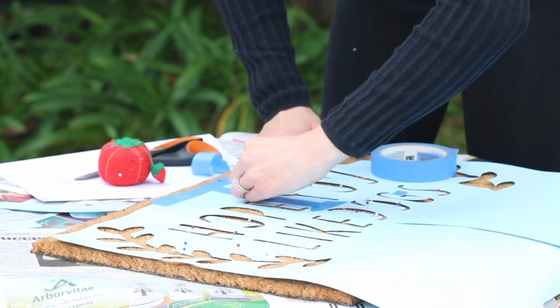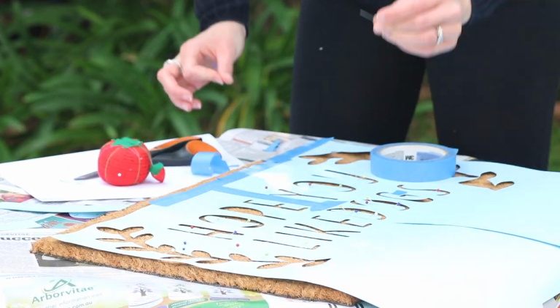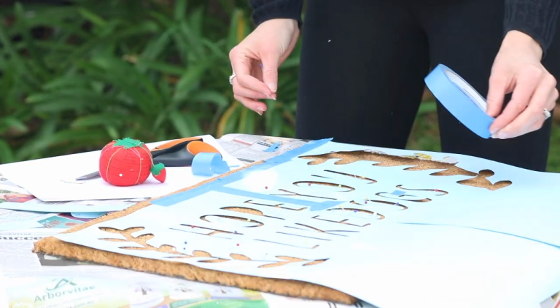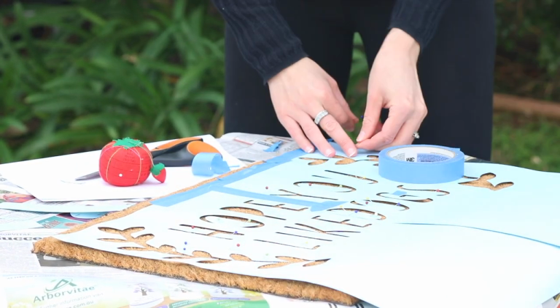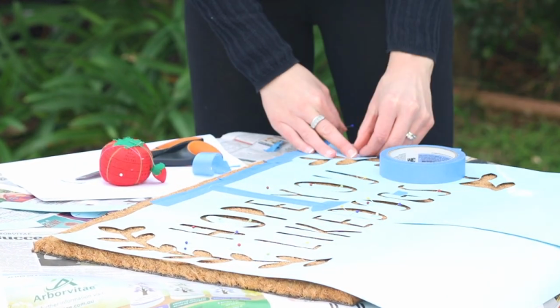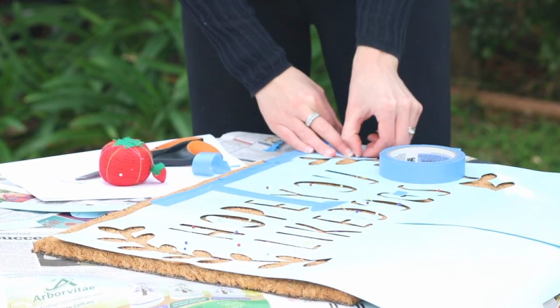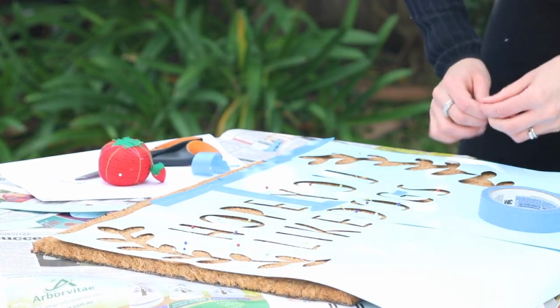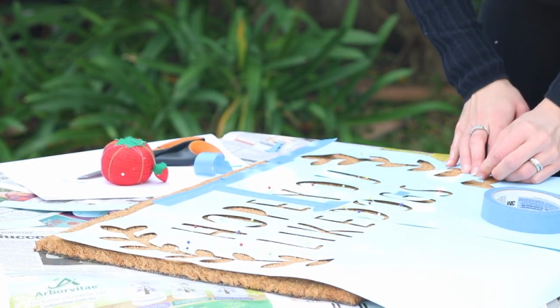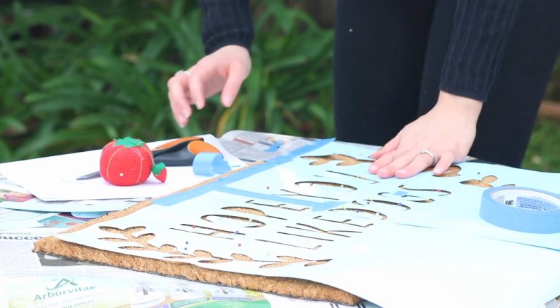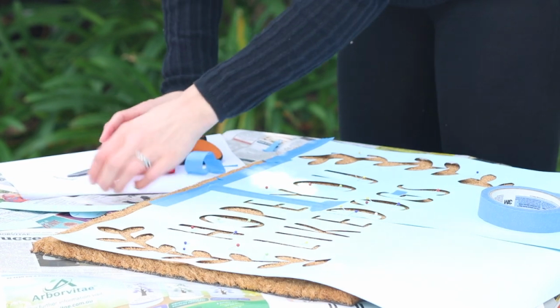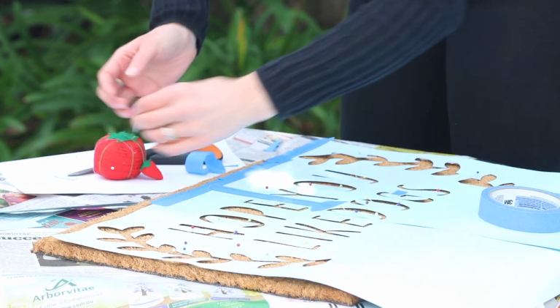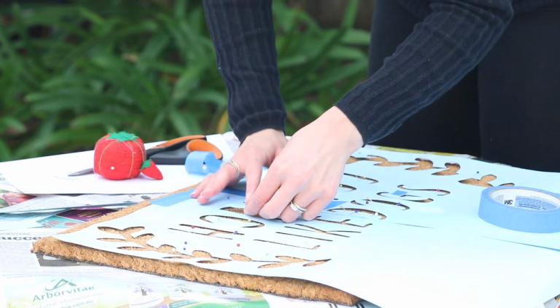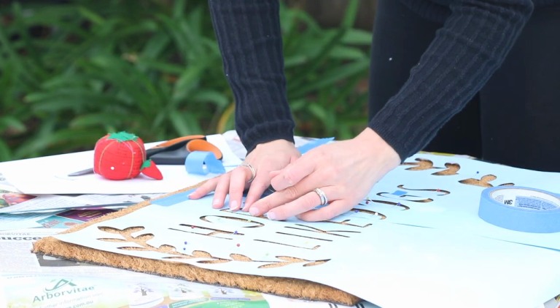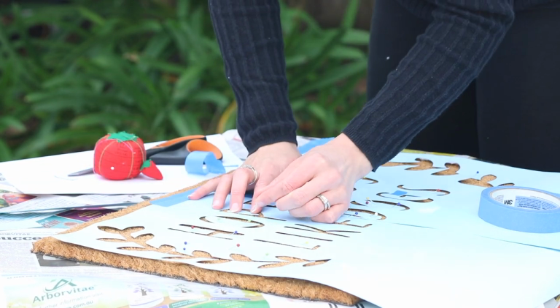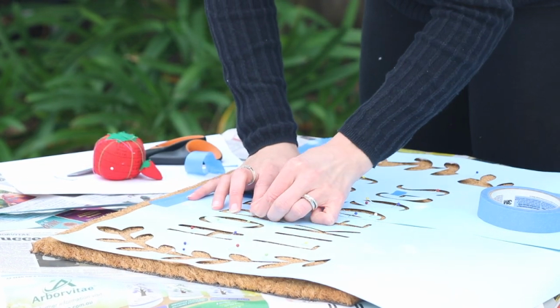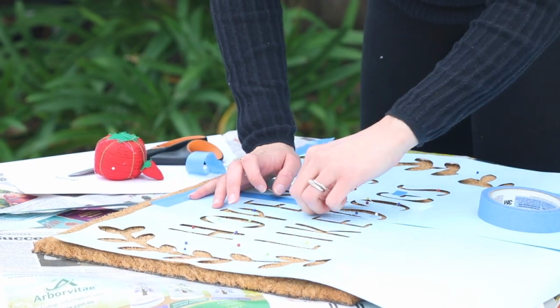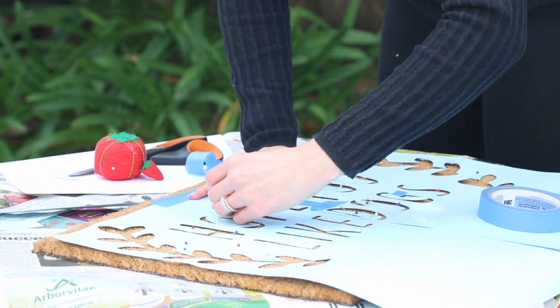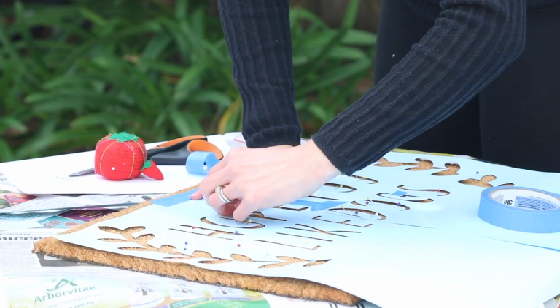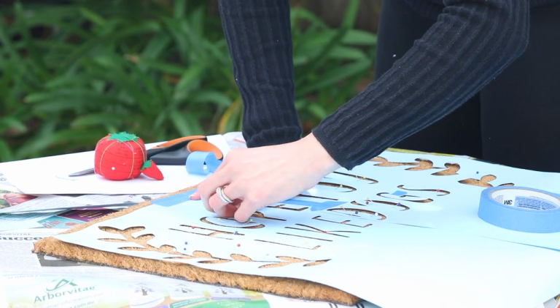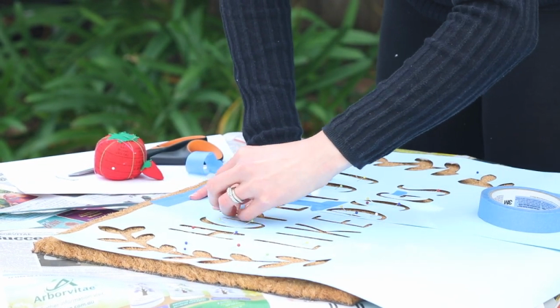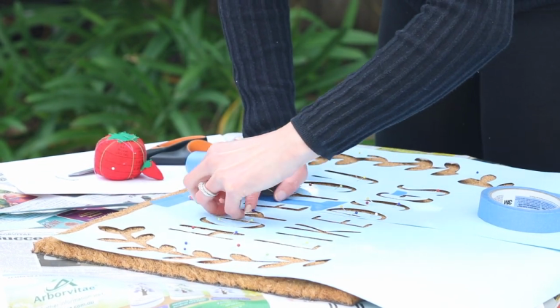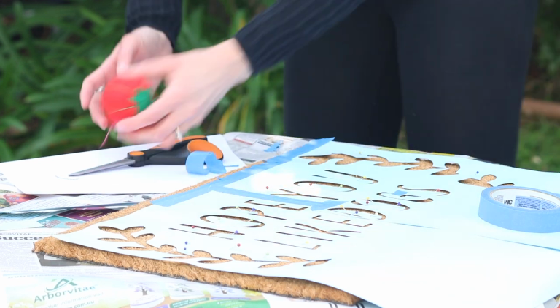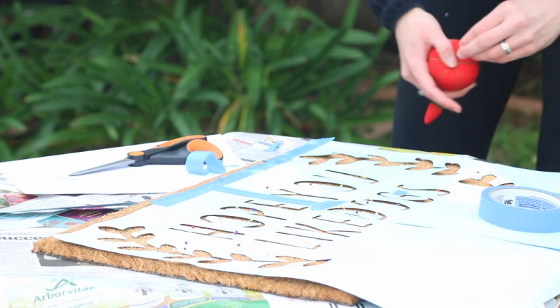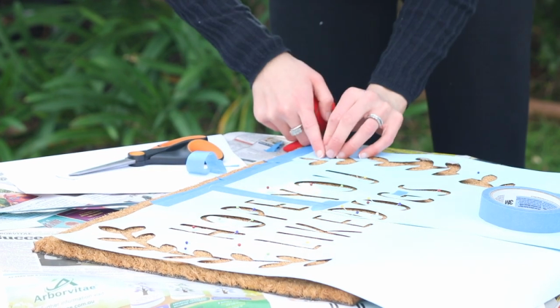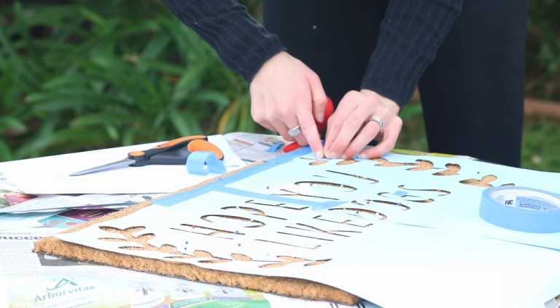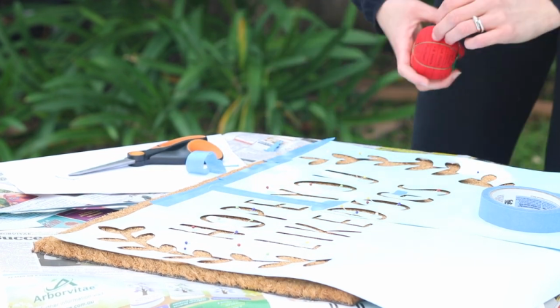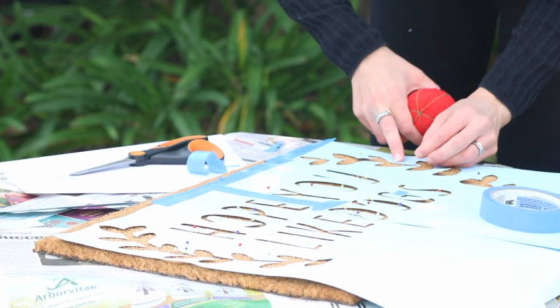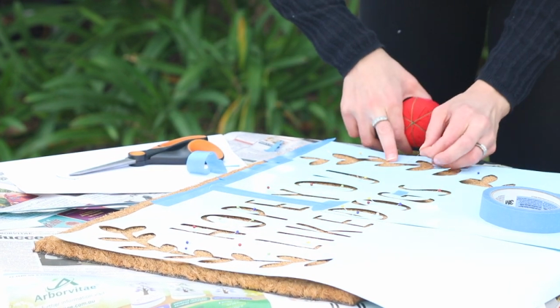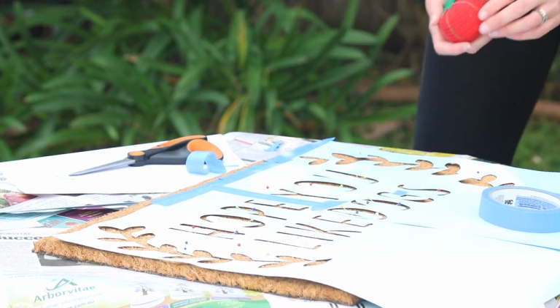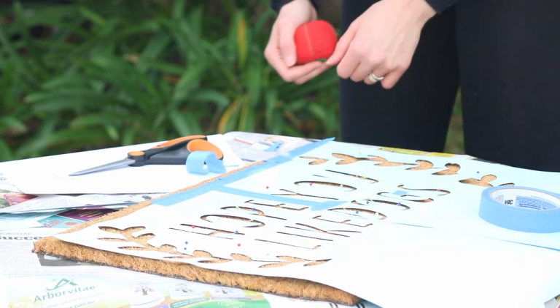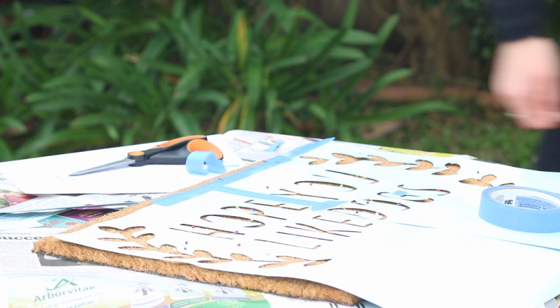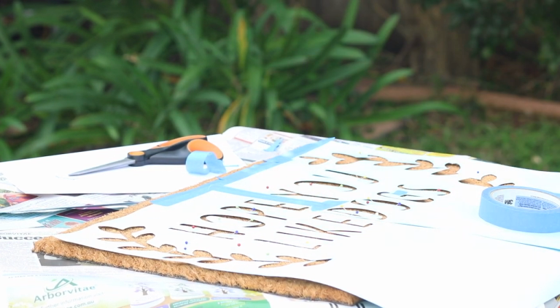To hold my stencil in place, I used sewing pins and painter's tape to ensure that no parts of the mat were exposed where I didn't want paint. Be sure to pin down any centre pieces and make sure that your stencil is firmly in place.